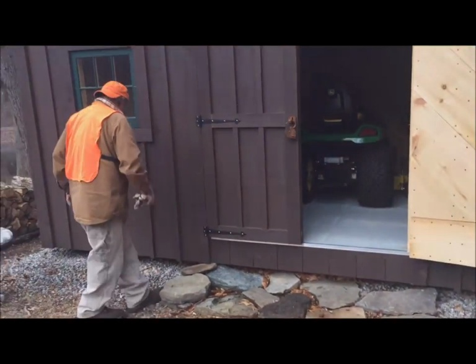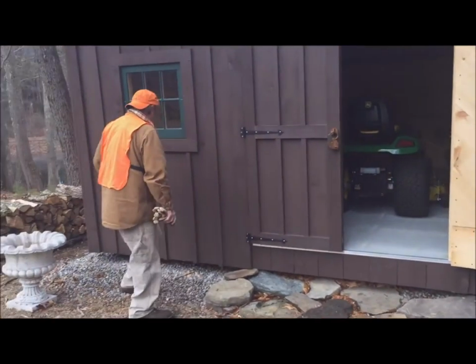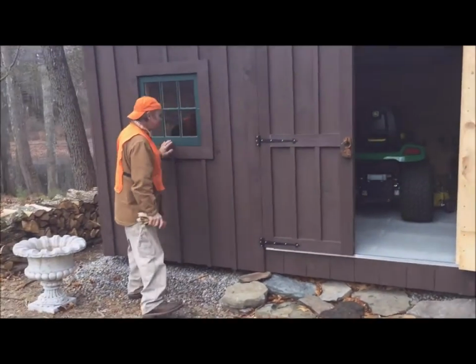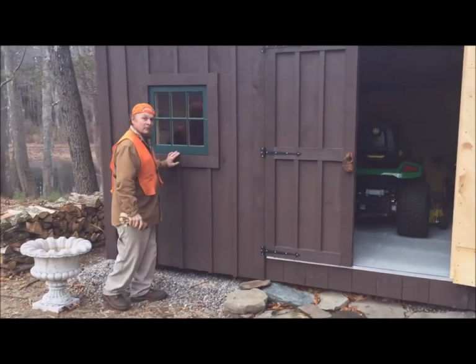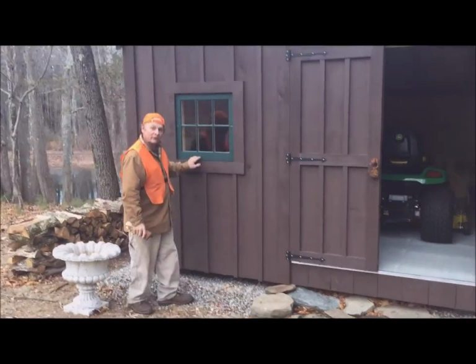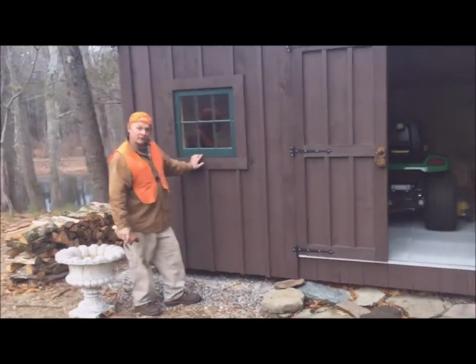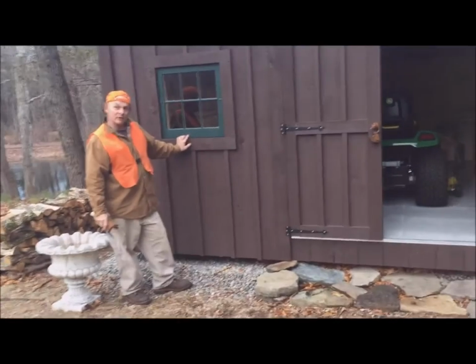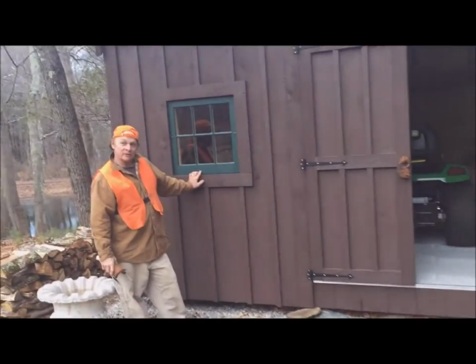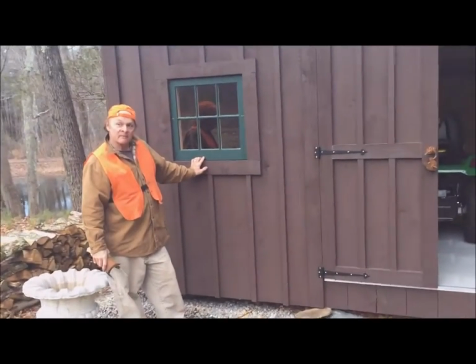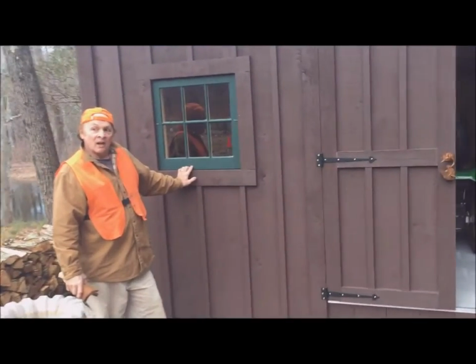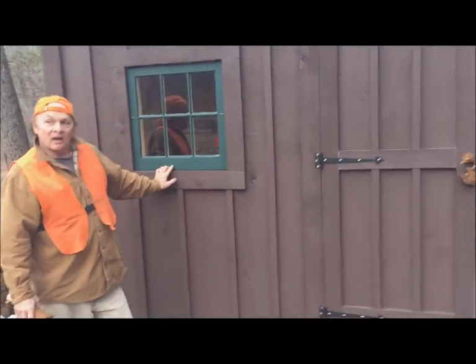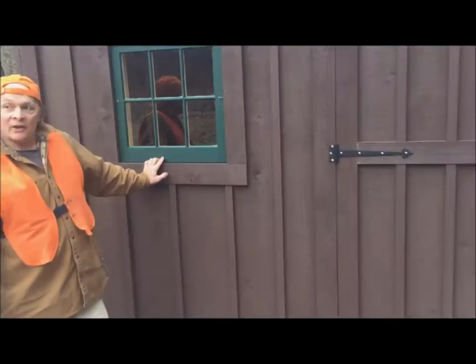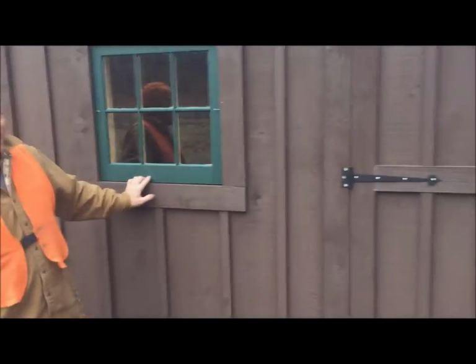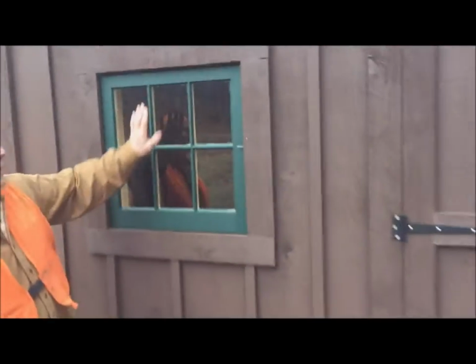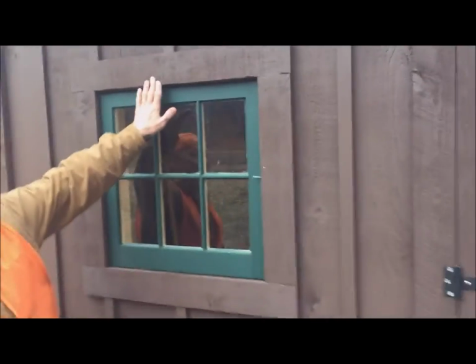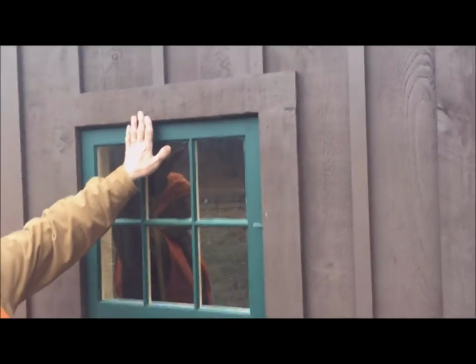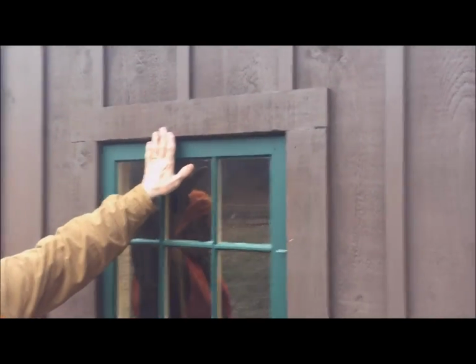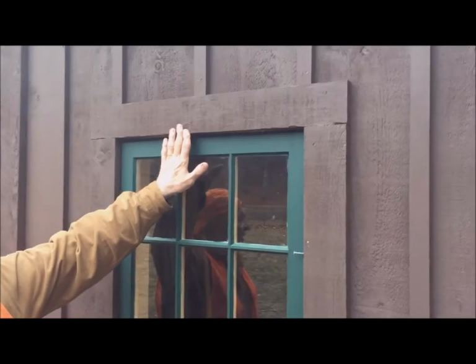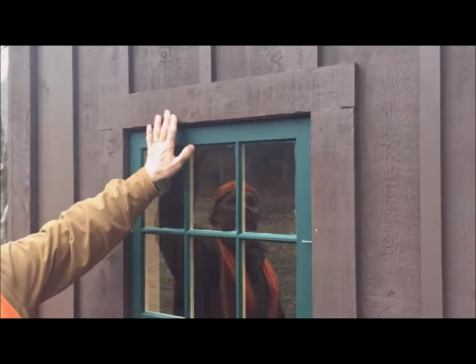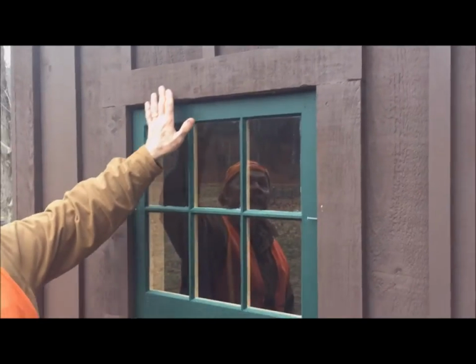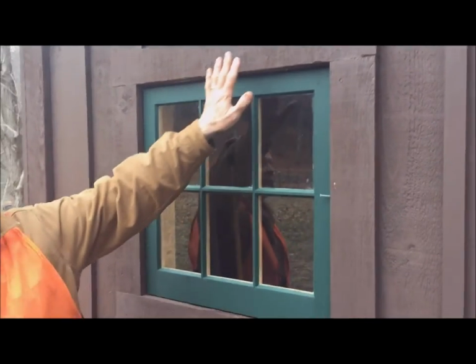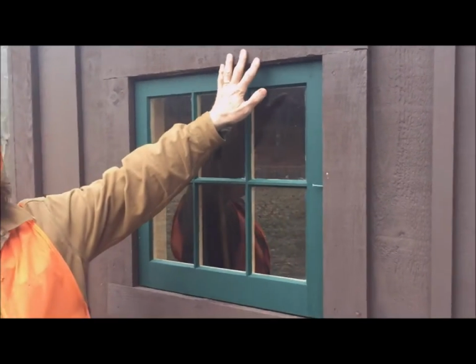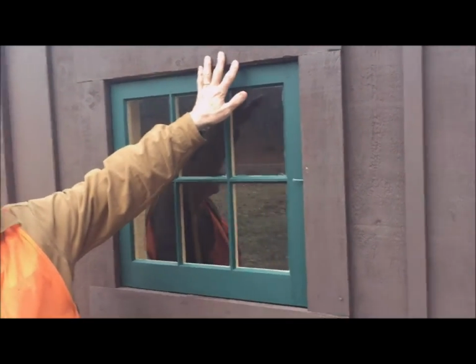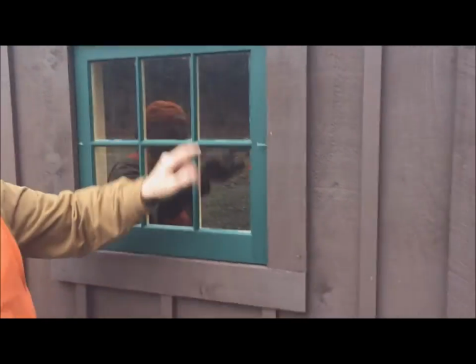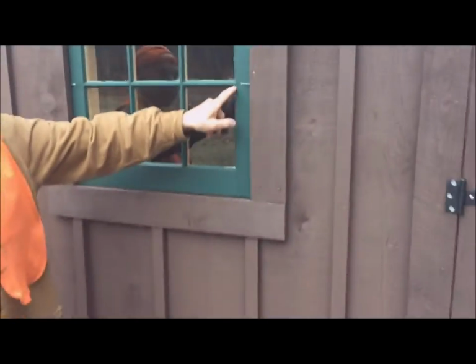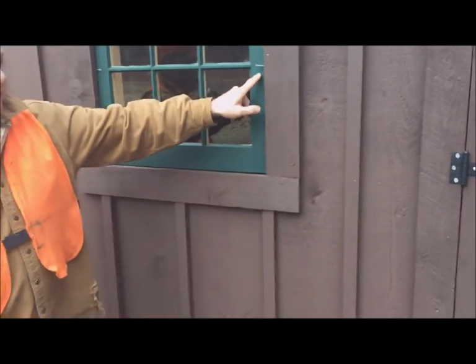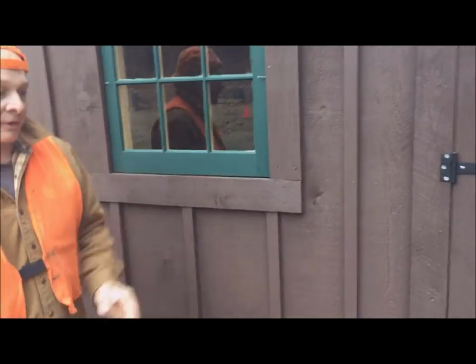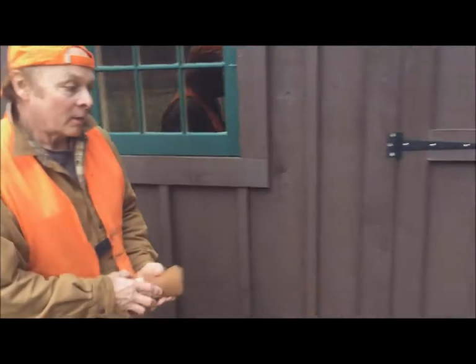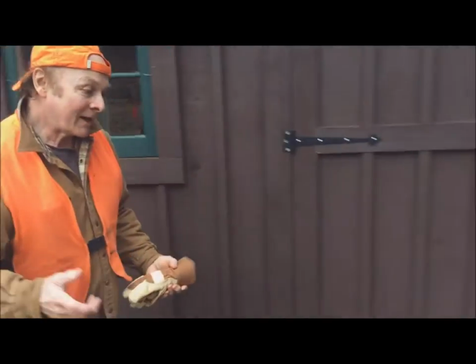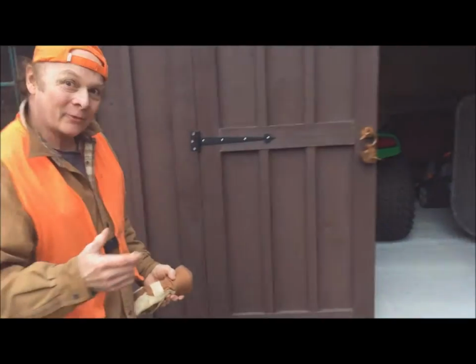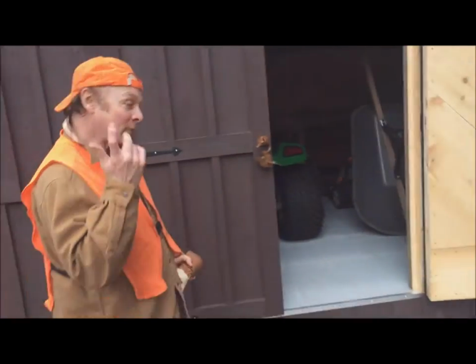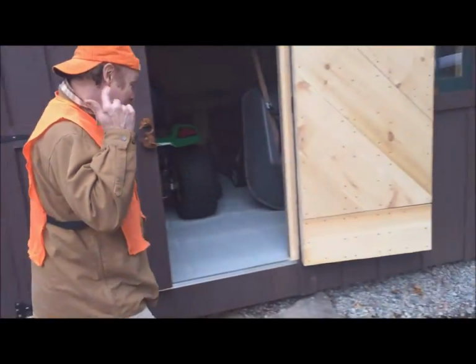The other thing I decided to do was to recess these two windows rather than have them flush with the trim. I haven't put the hinges on yet, and you can see these aren't in totally, but my idea for the windows is this.